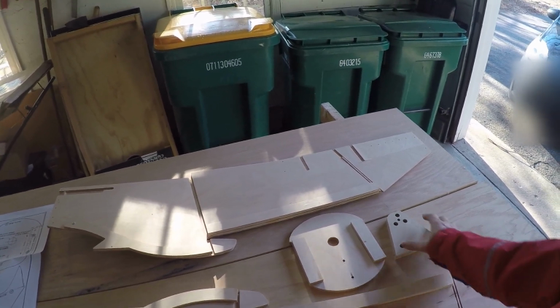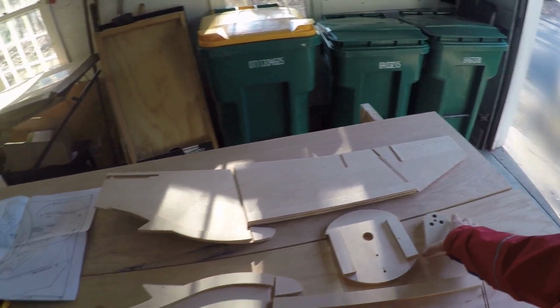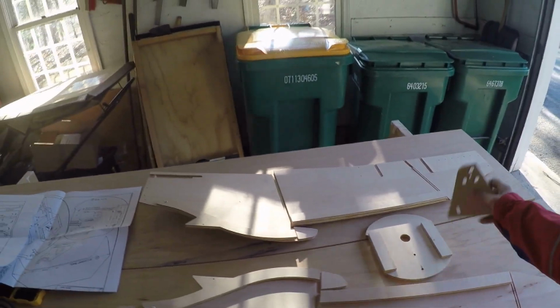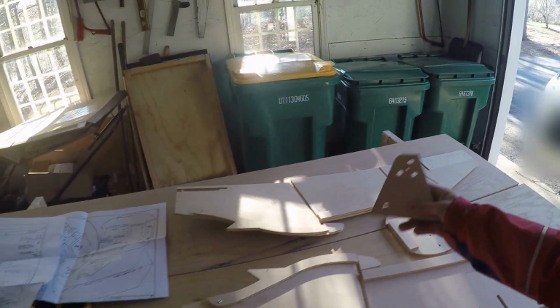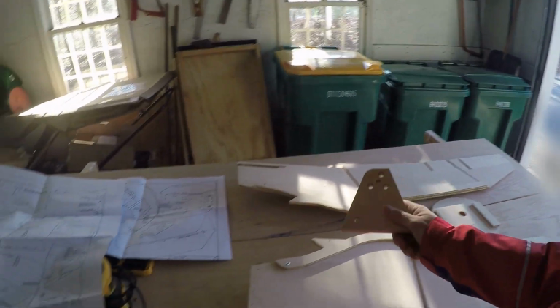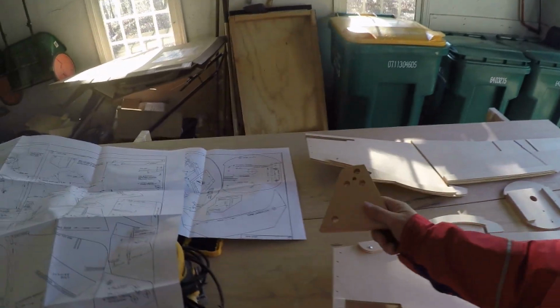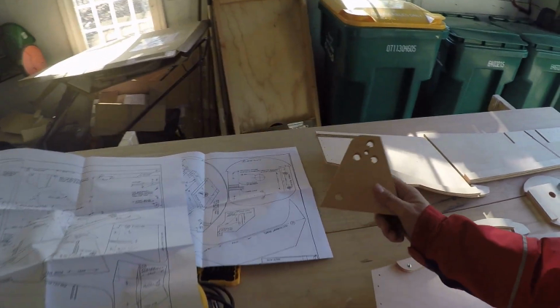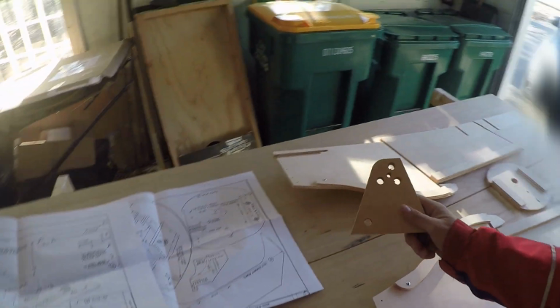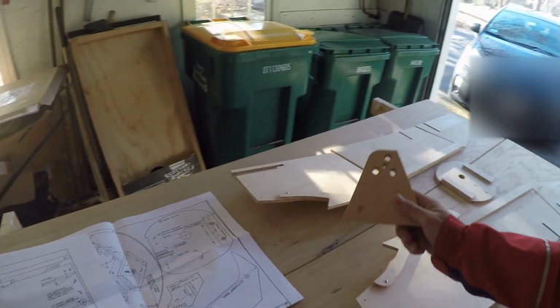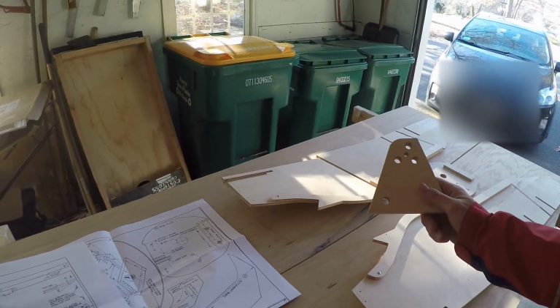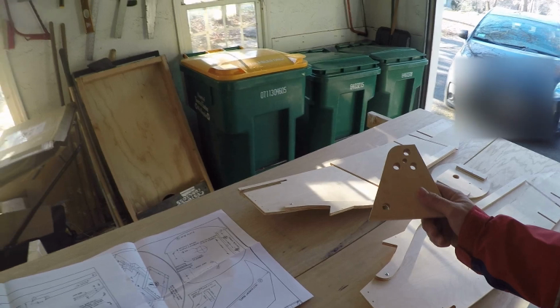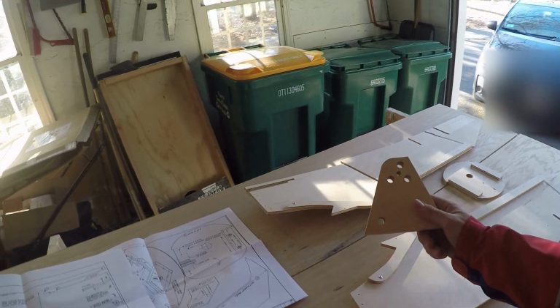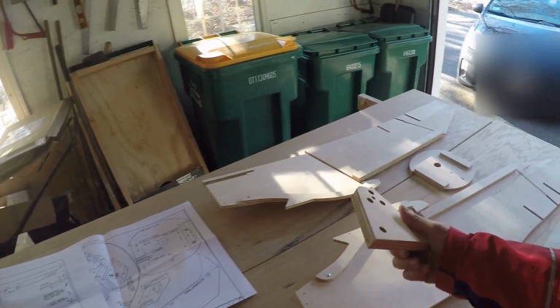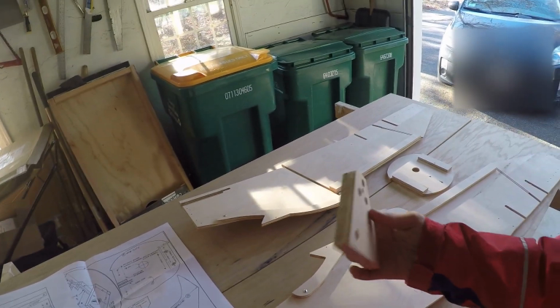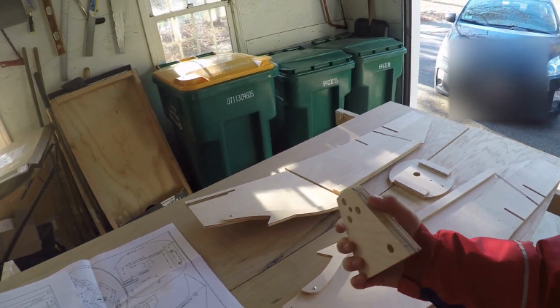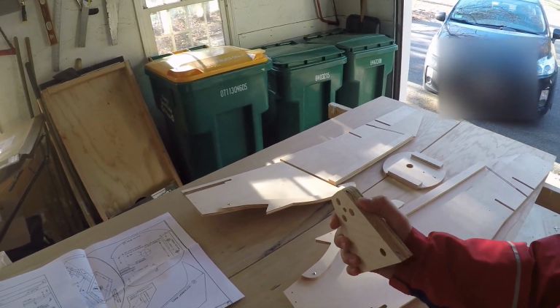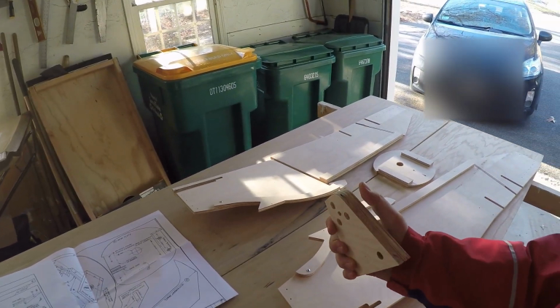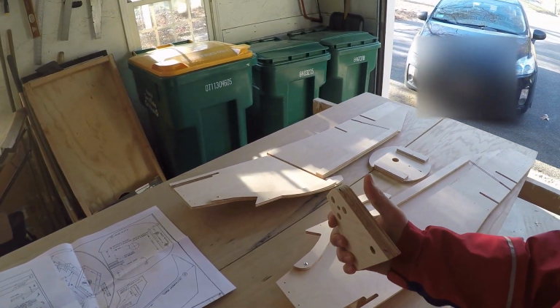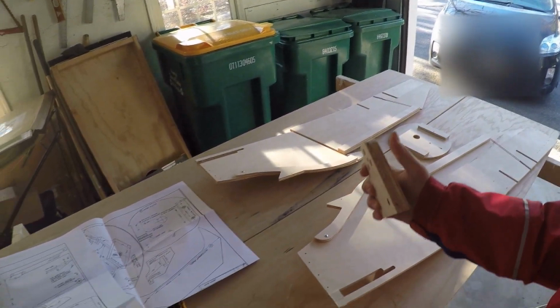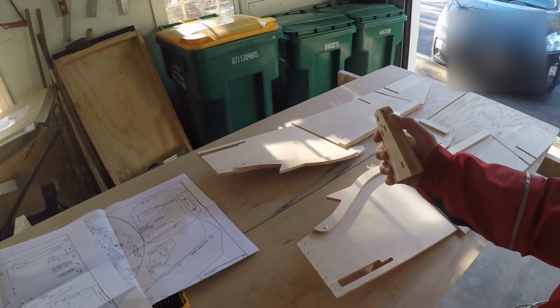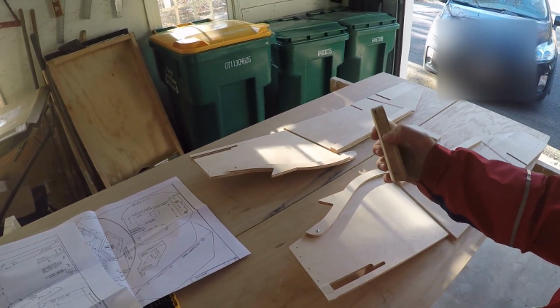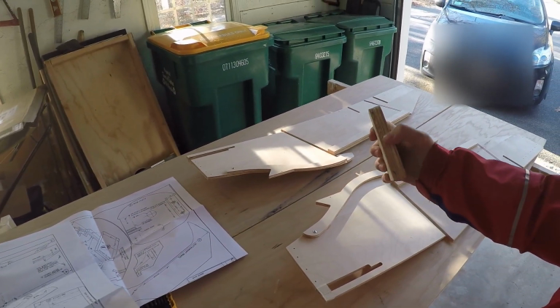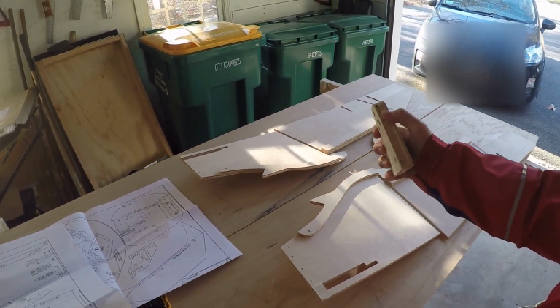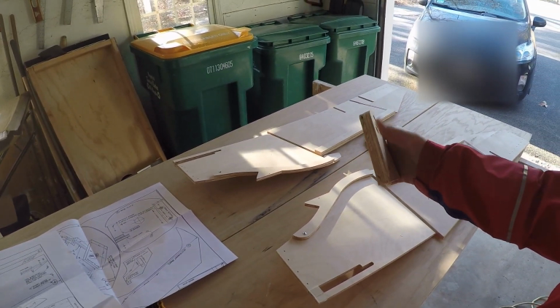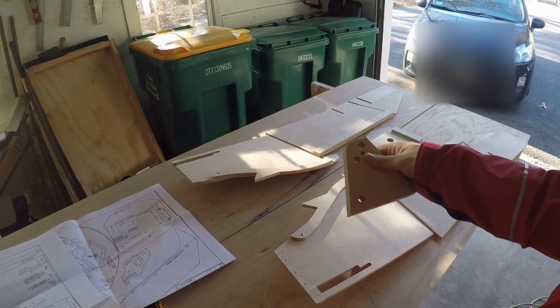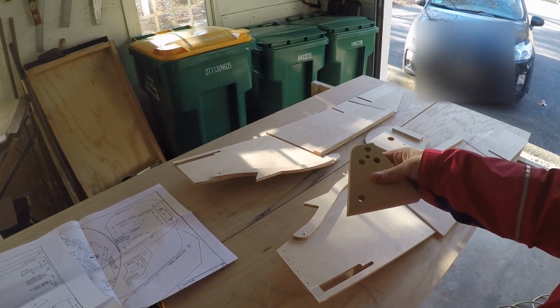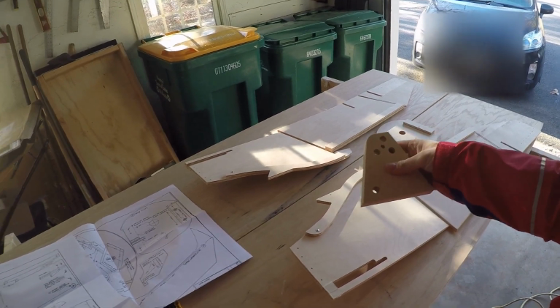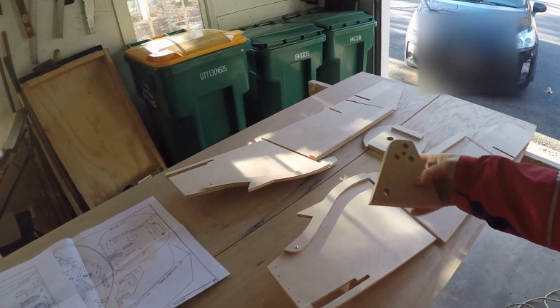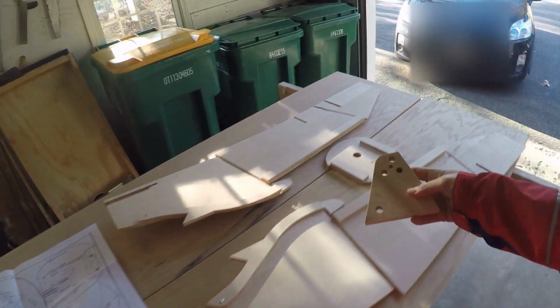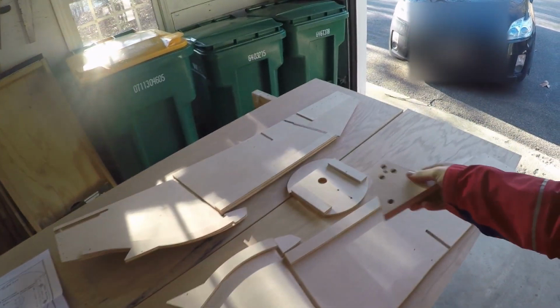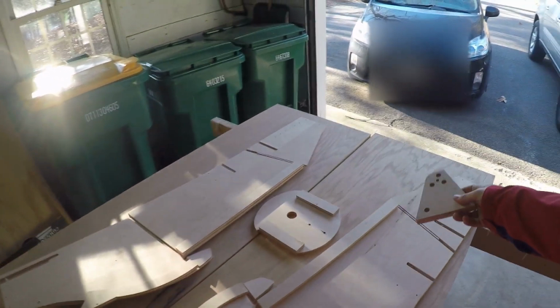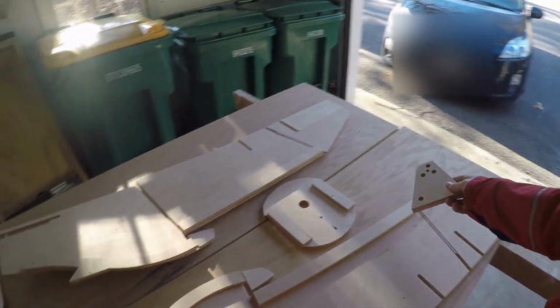This particular item is the fuselage reinforcement. It was two pieces of wood that came in the kit. I've glued those together and had them clamped for a period of 24 hours, and those have dried.